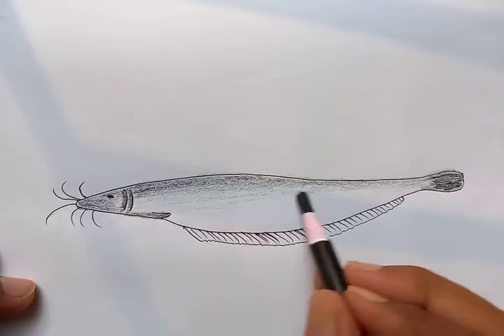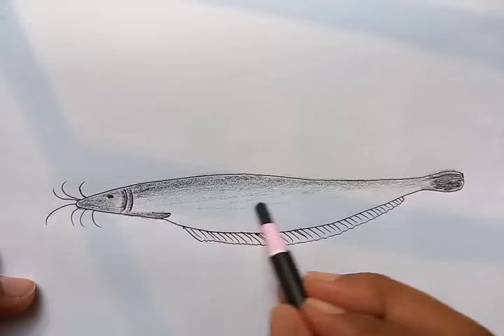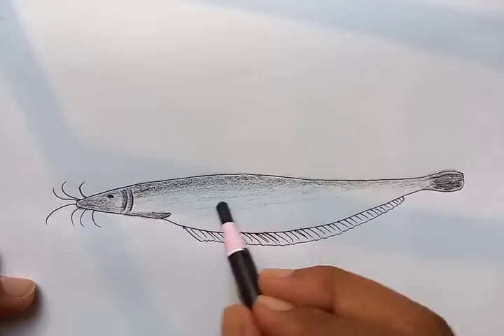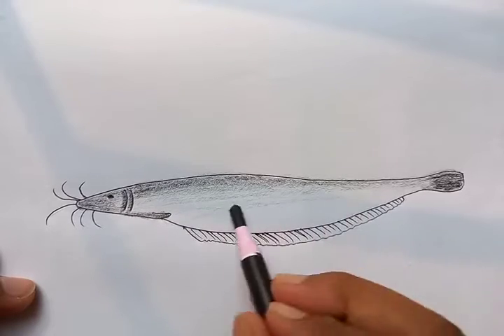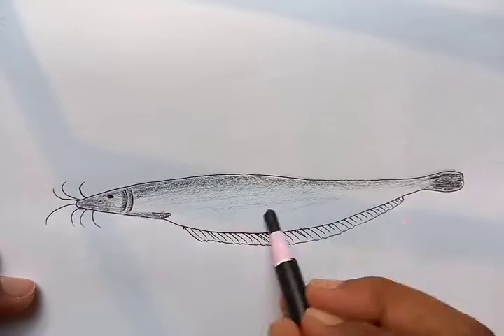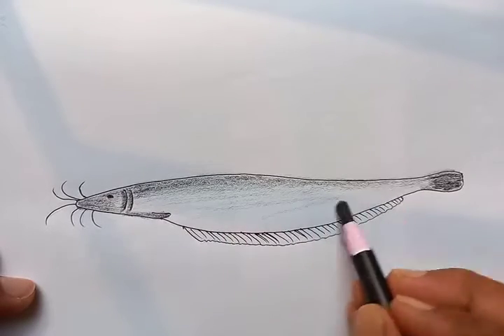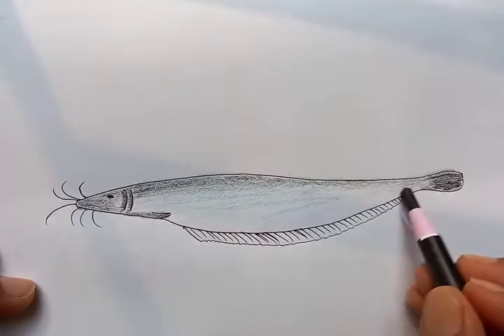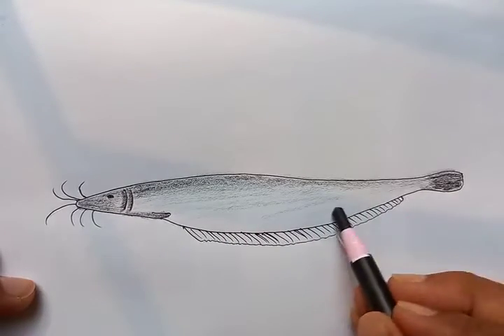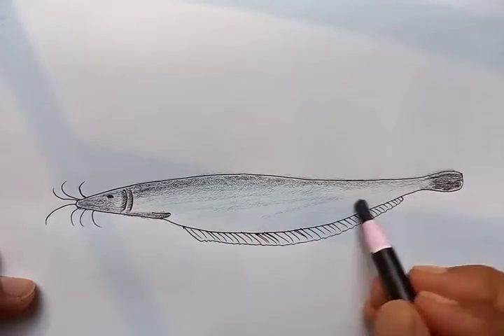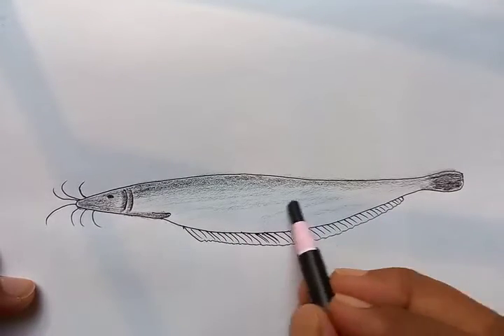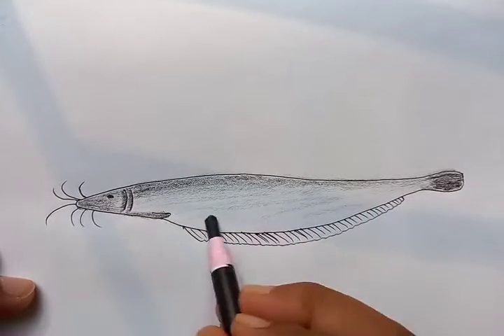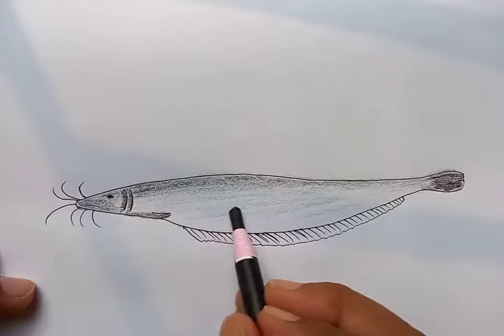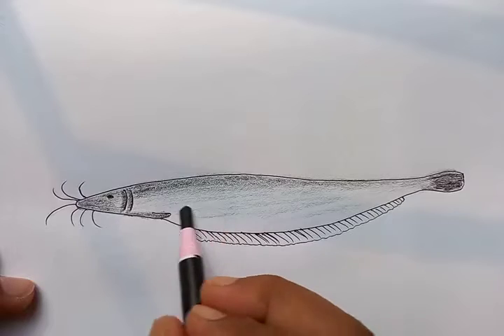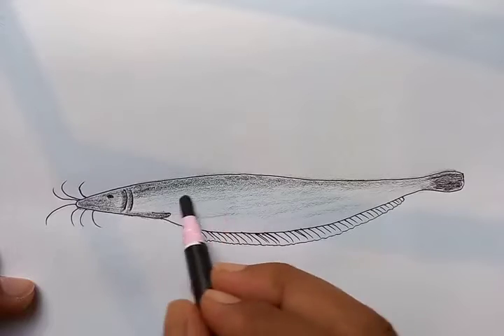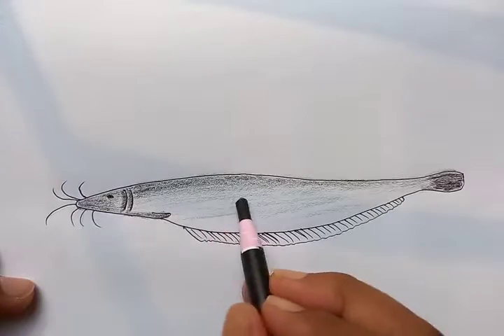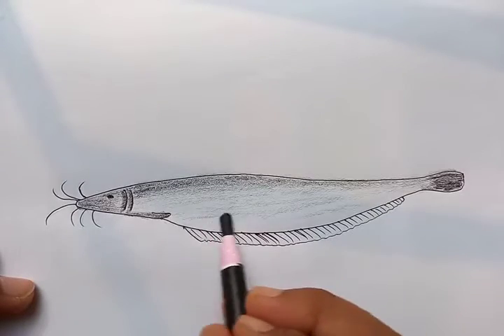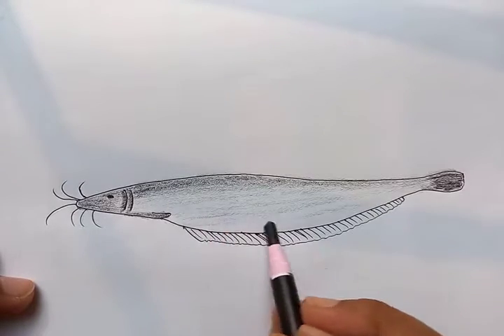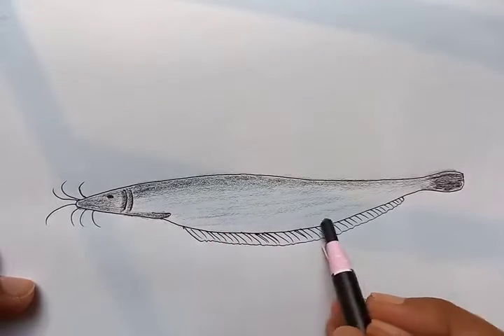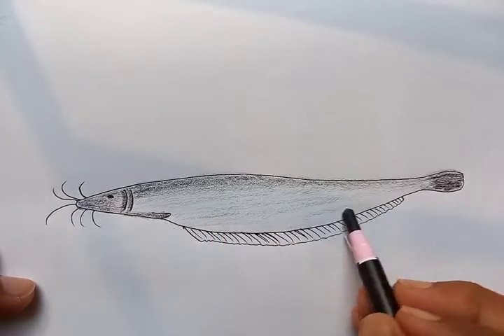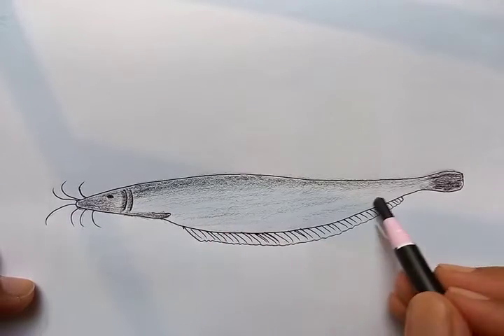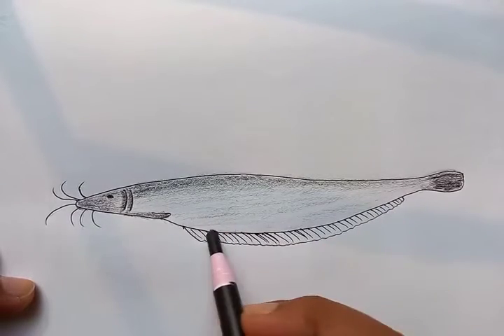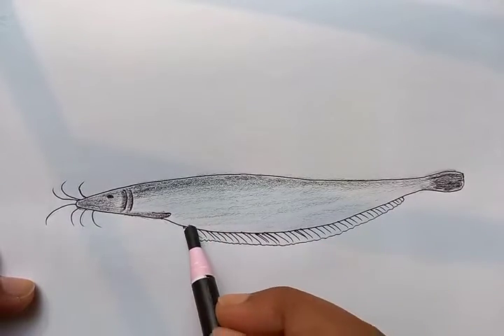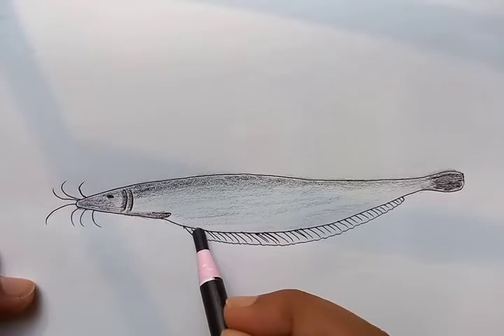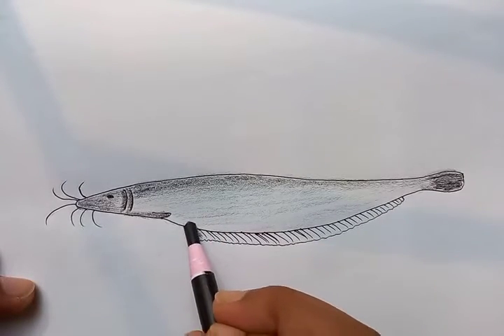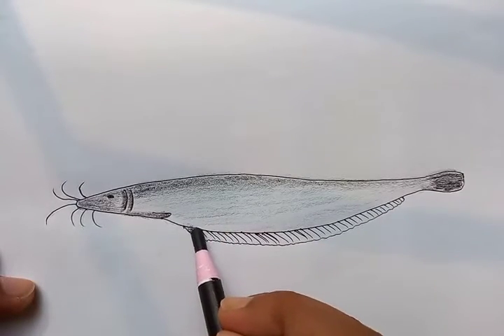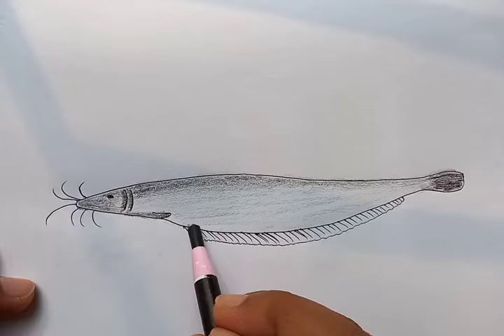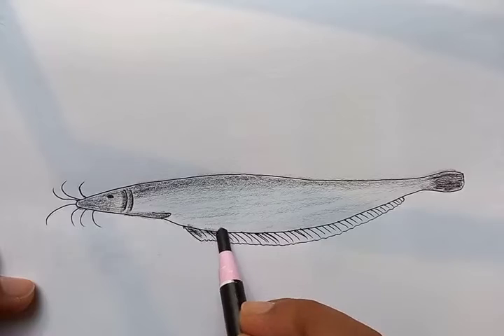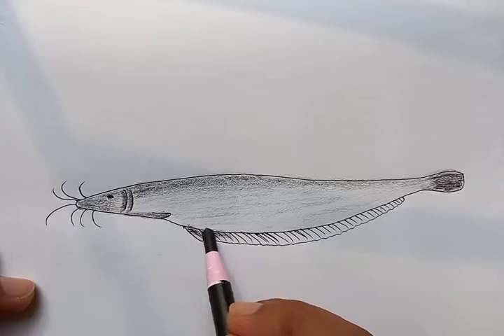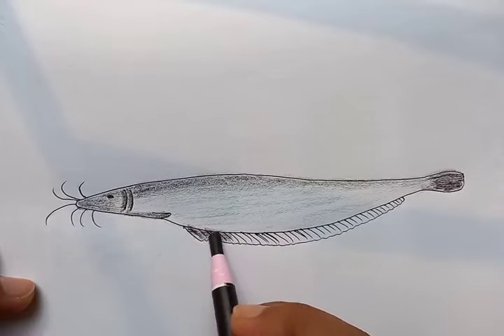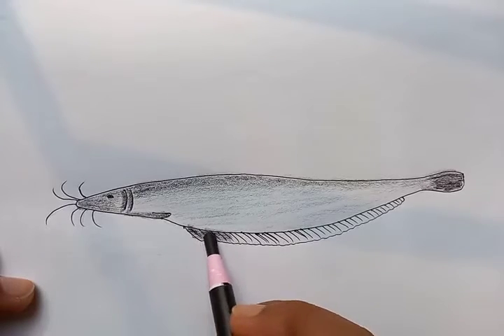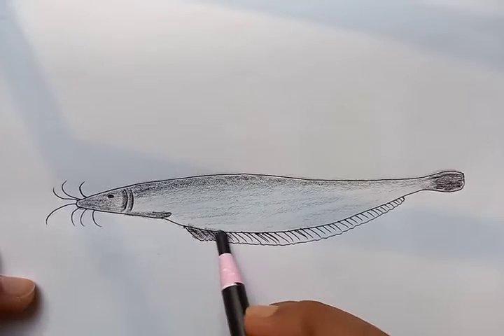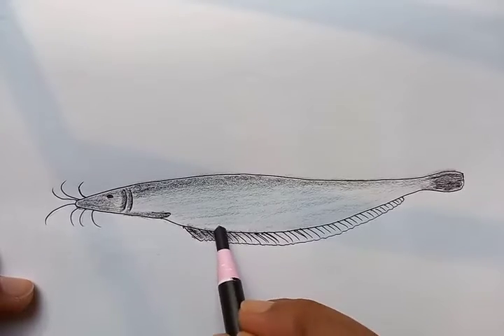The light shade is for the whole body — you can run through from one side to the other side, then put a little darker shade for this lower part, as you can see.